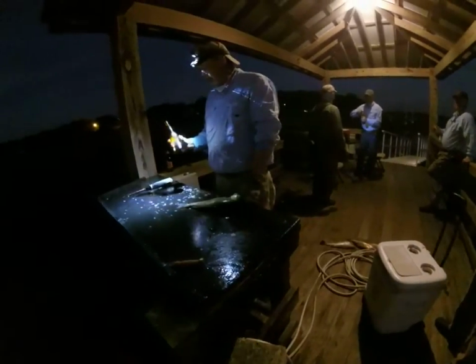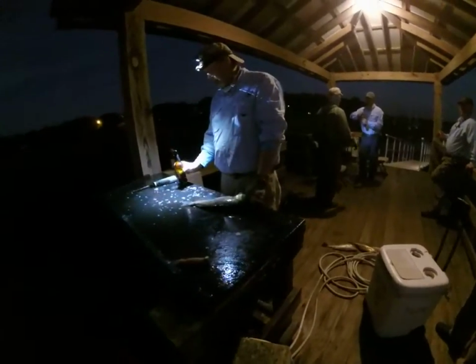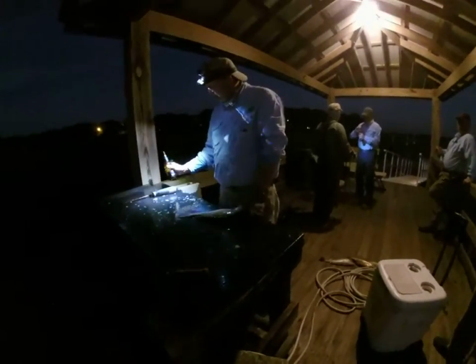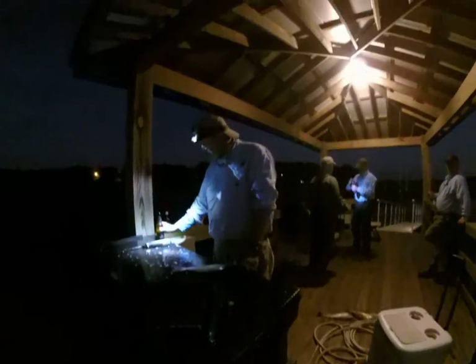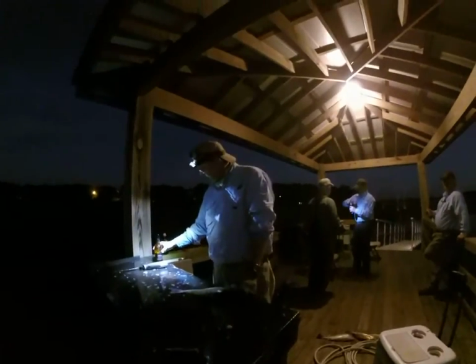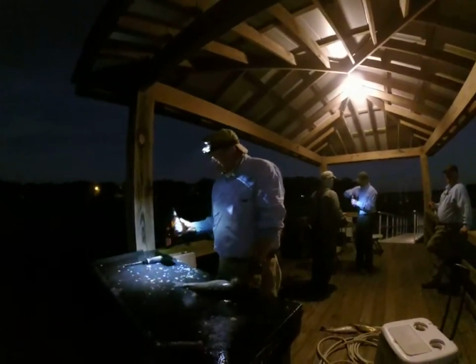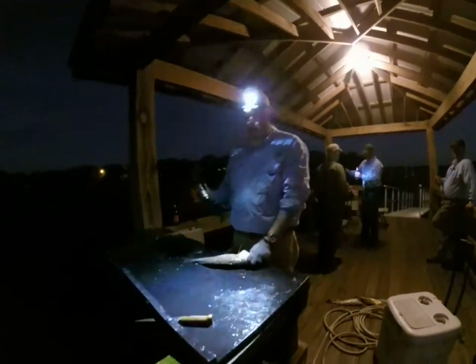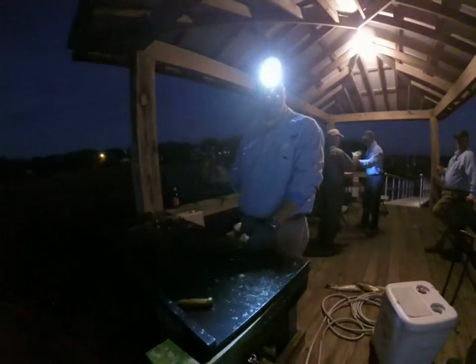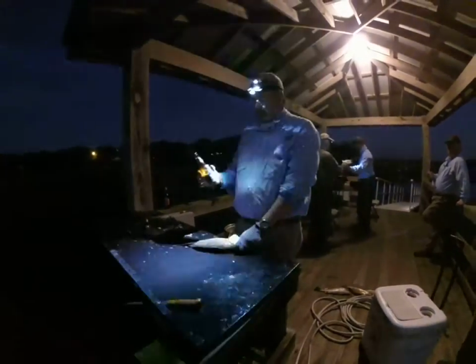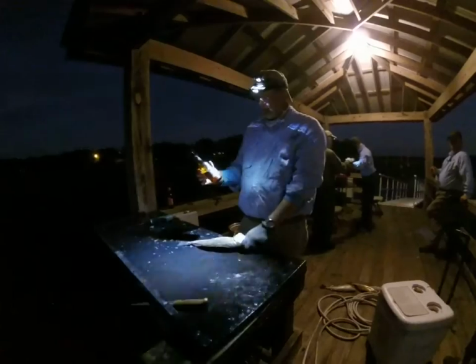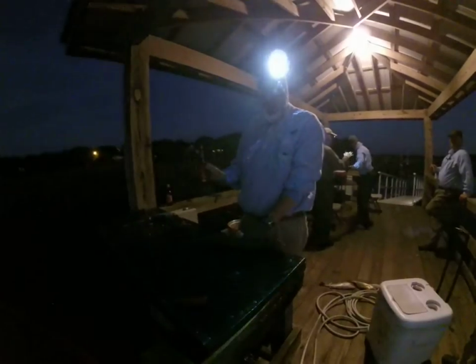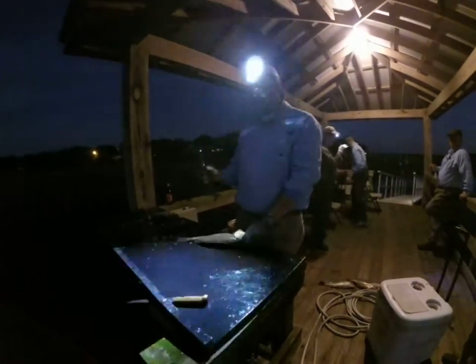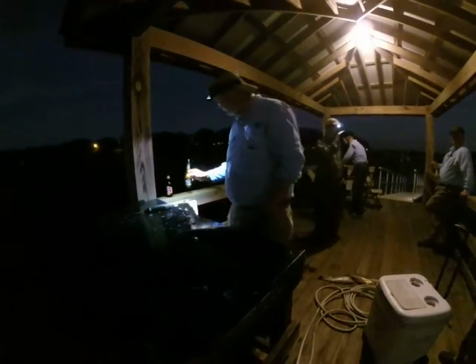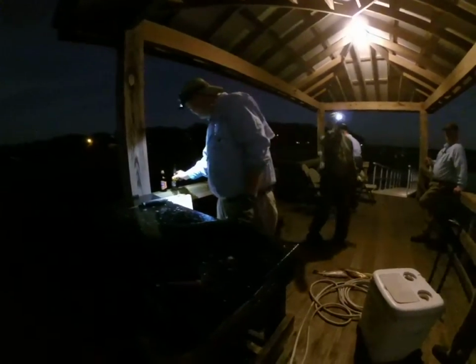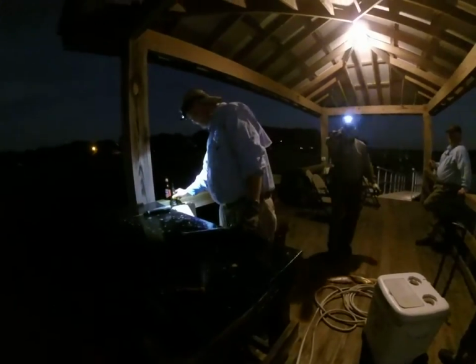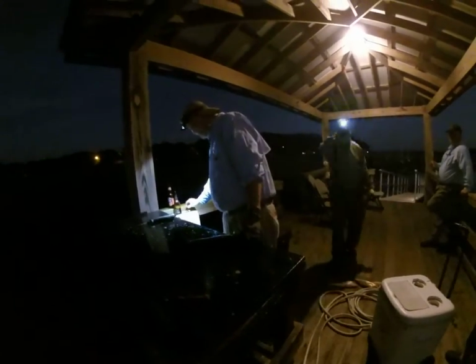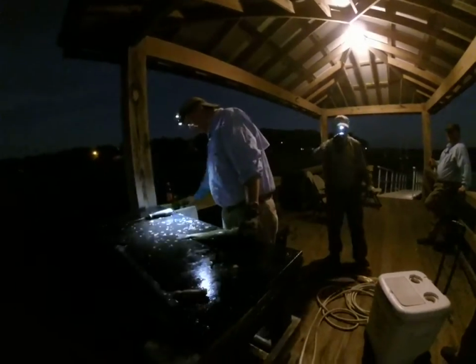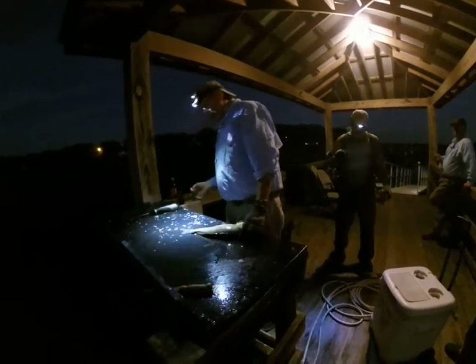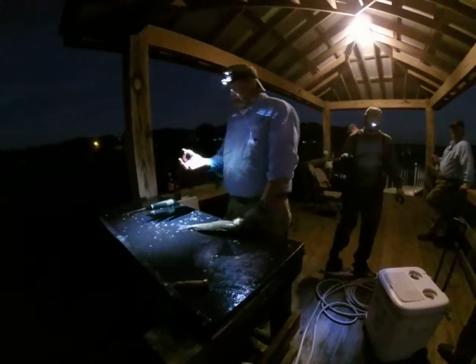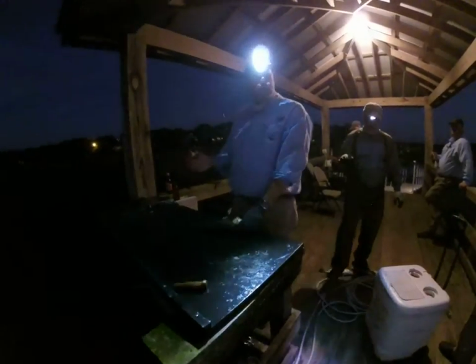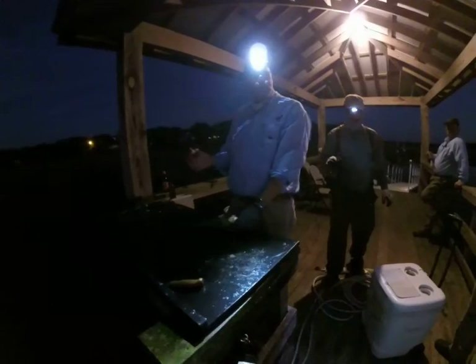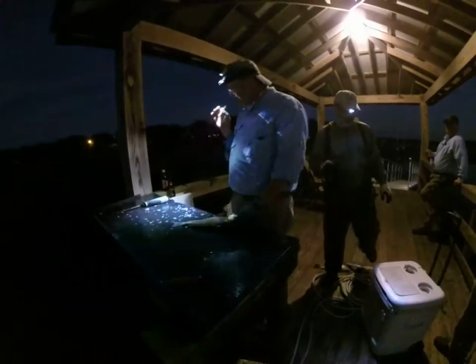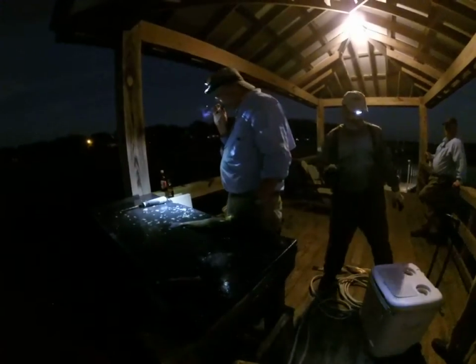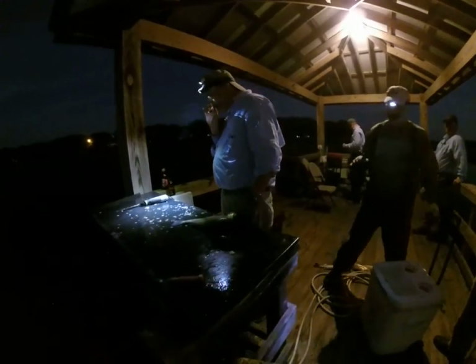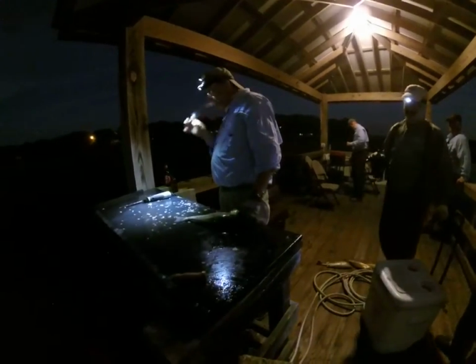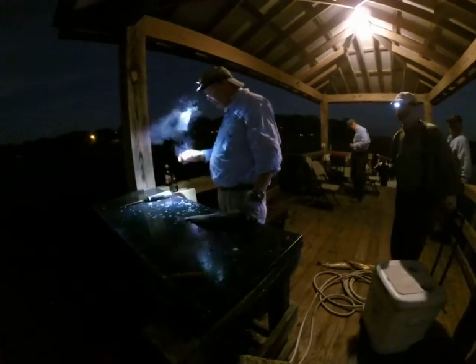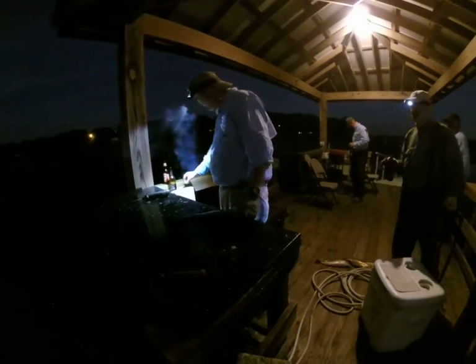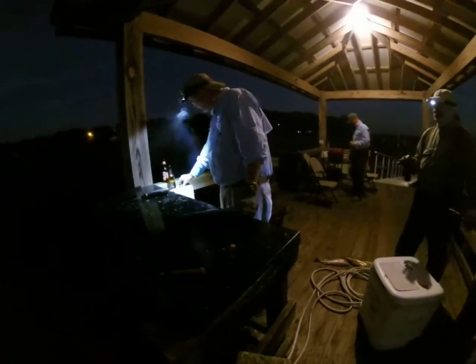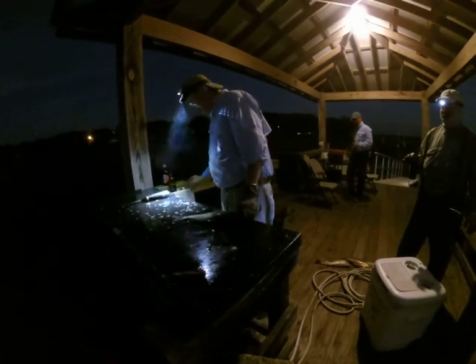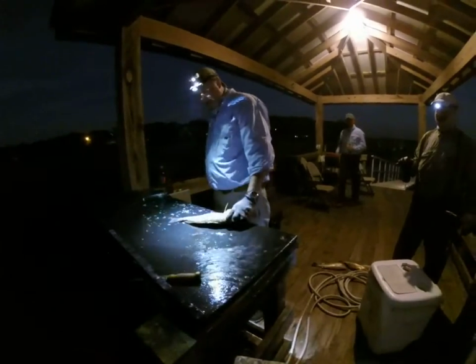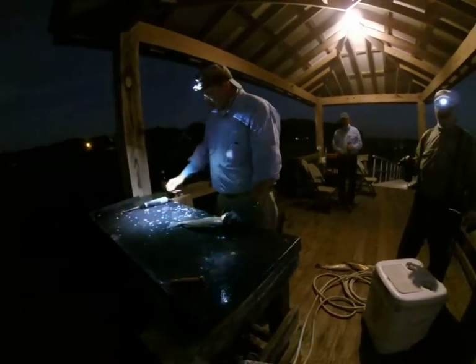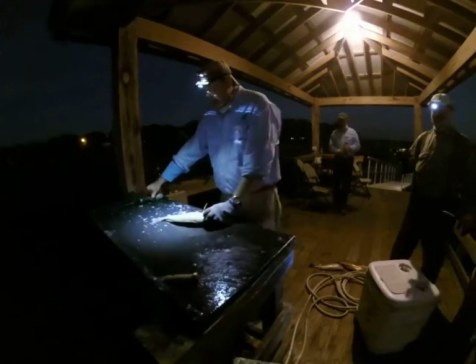First, it requires a good Budweiser Black Crown, a light, cigars to keep the bugs away, and a good electric knife.